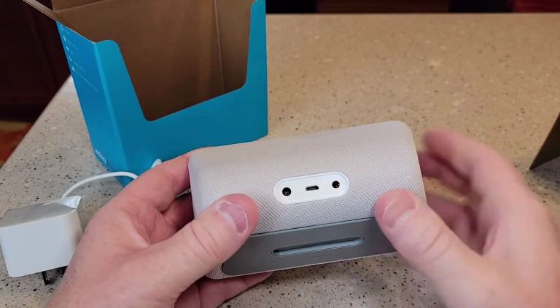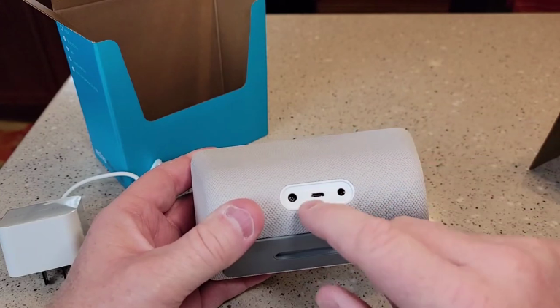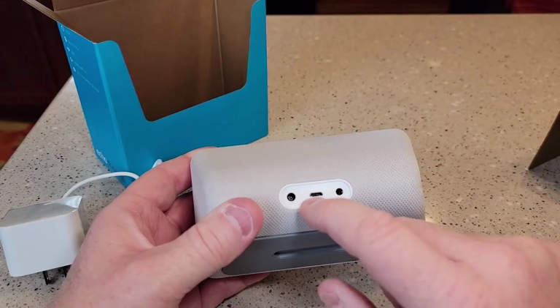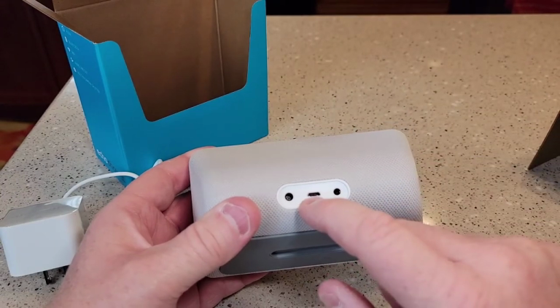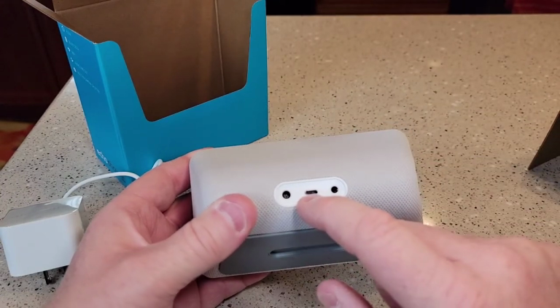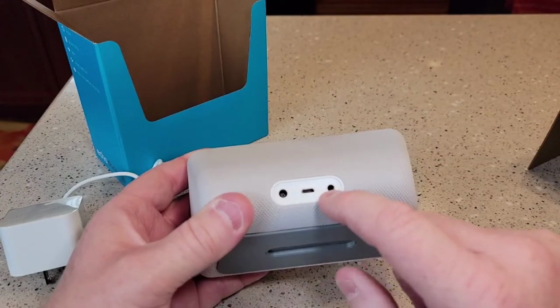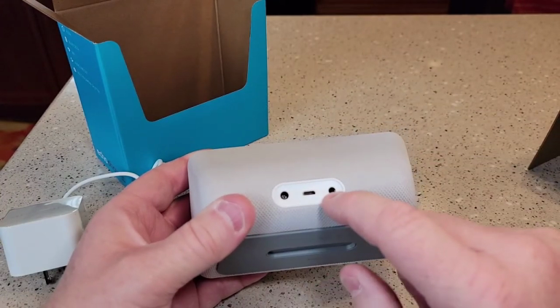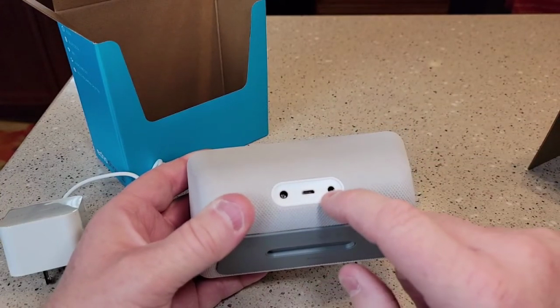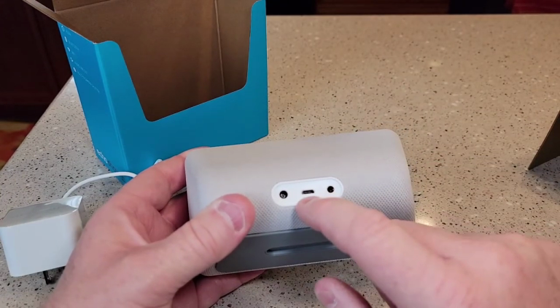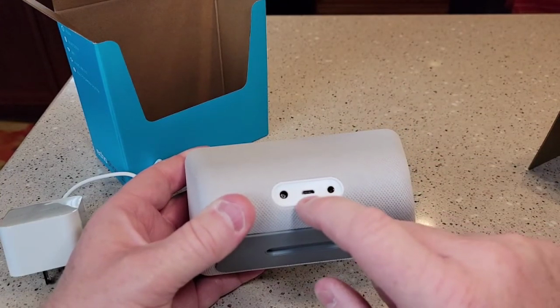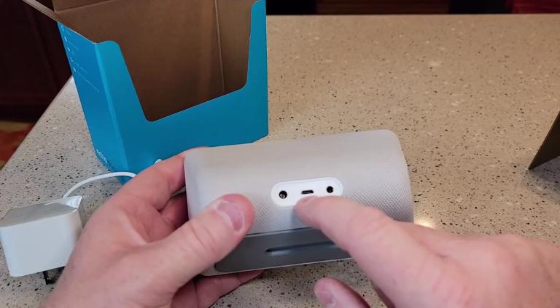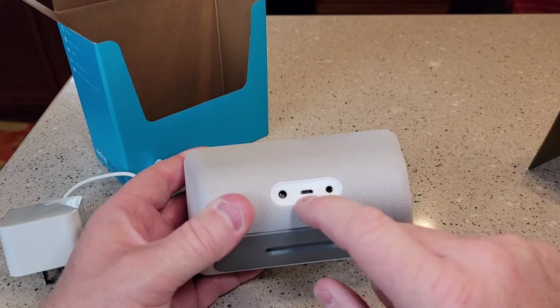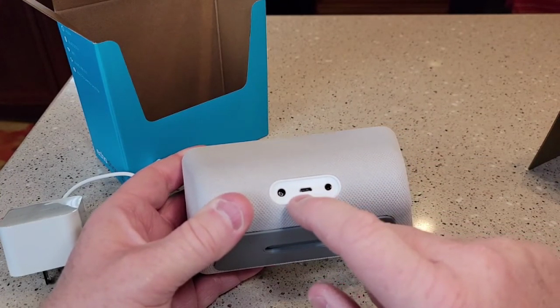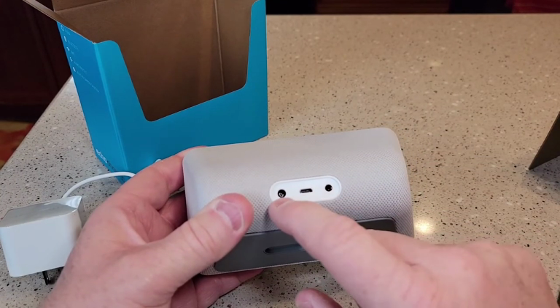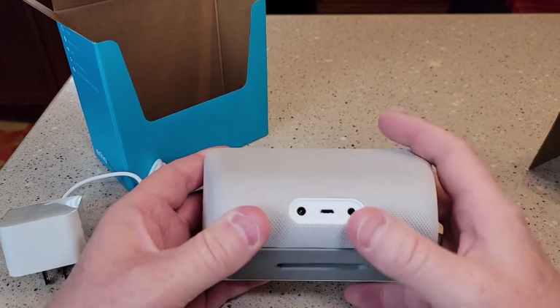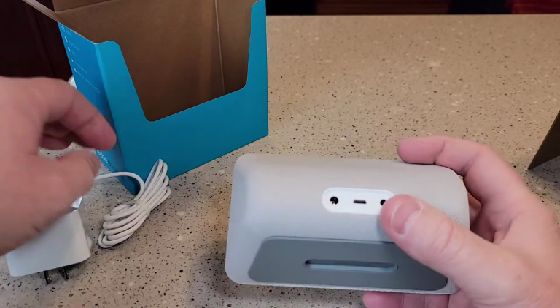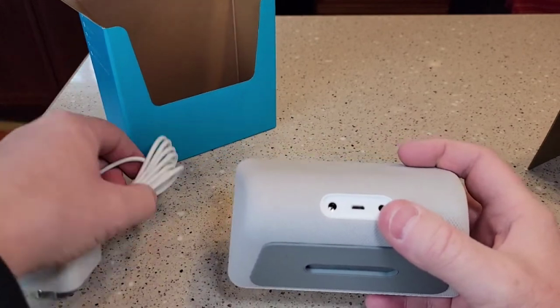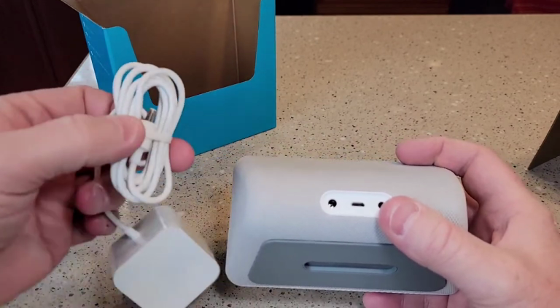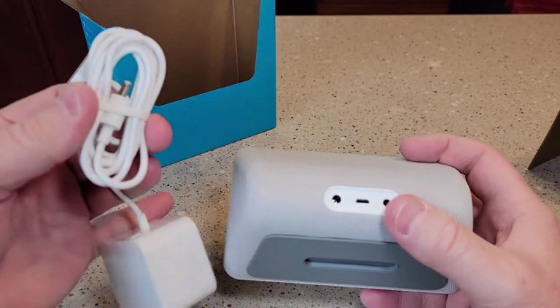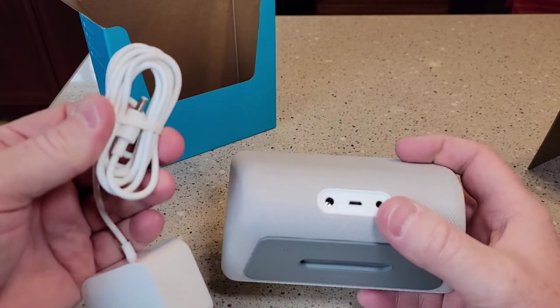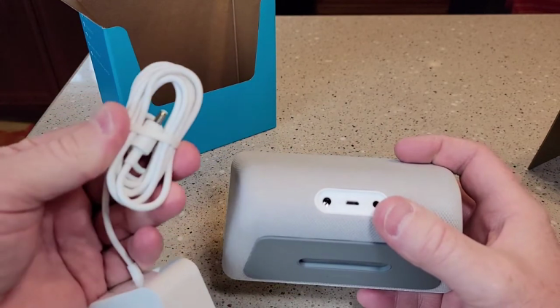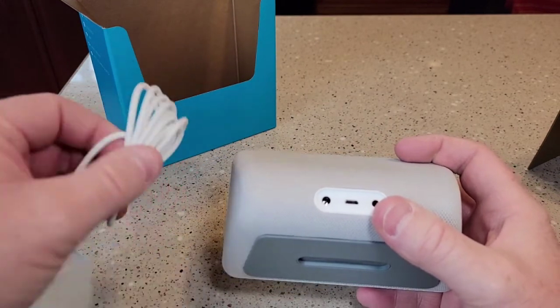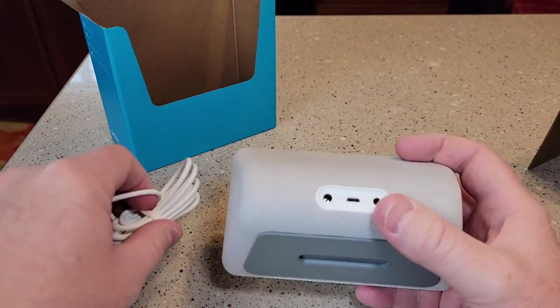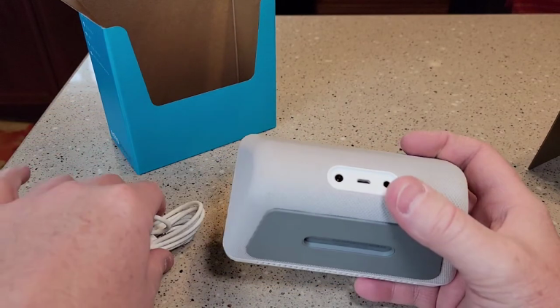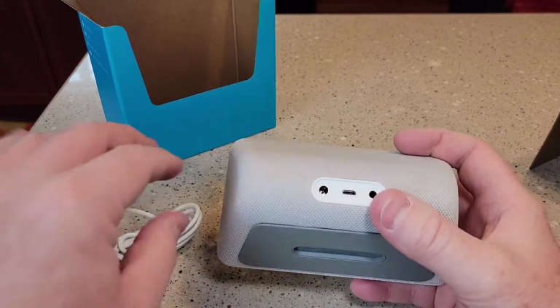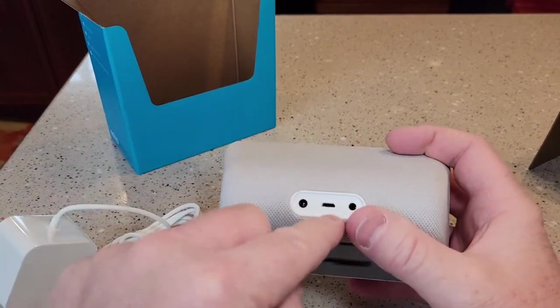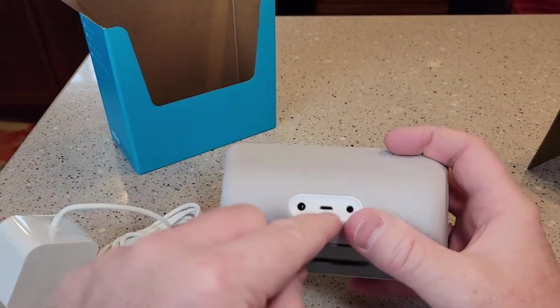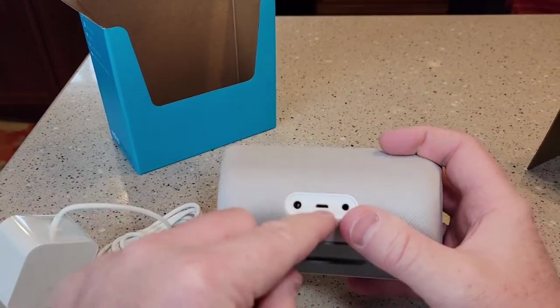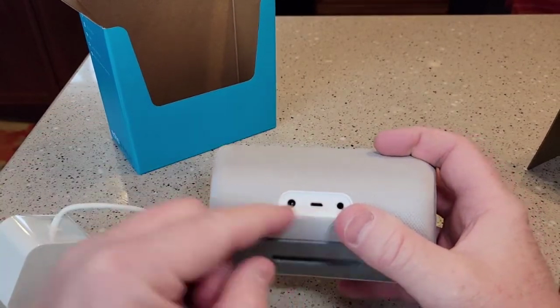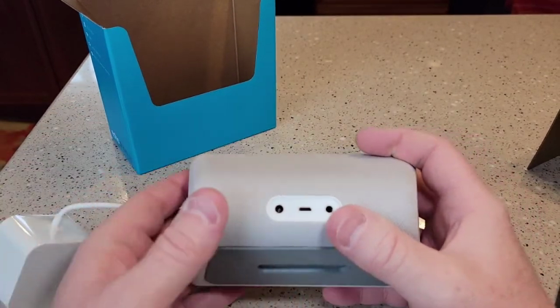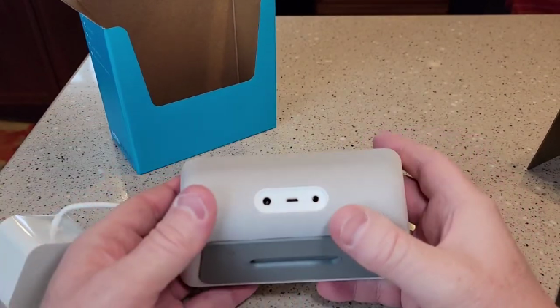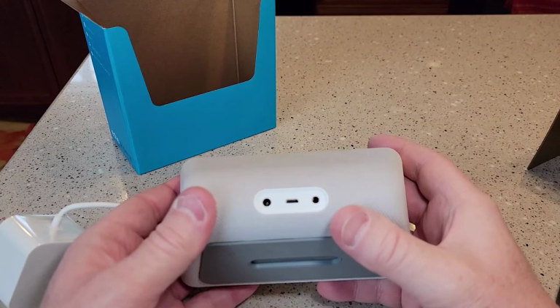So it looks like it has a micro USB. There's the audio line out. But this is where this power cord goes. I wonder what that middle one's for — that's a micro USB.